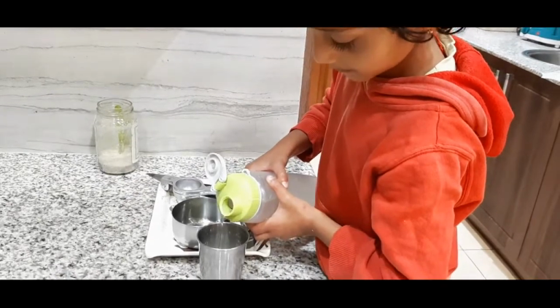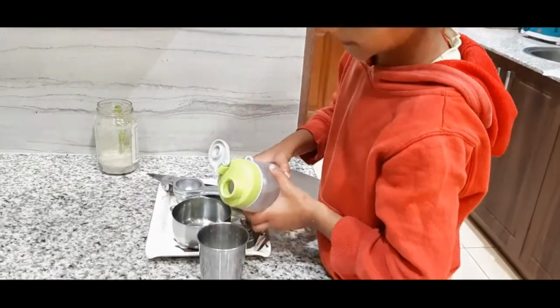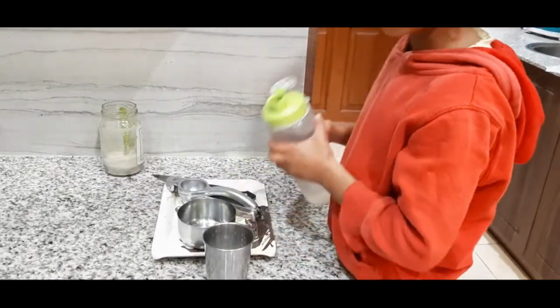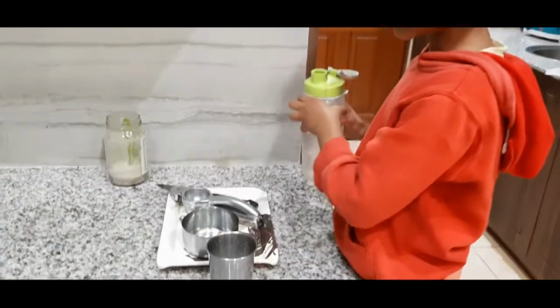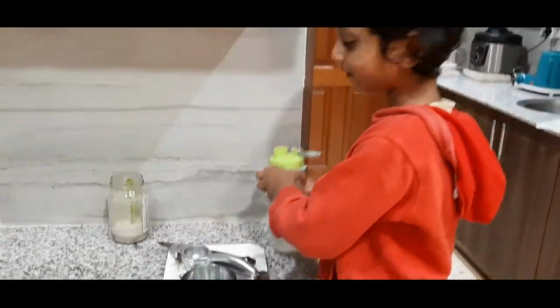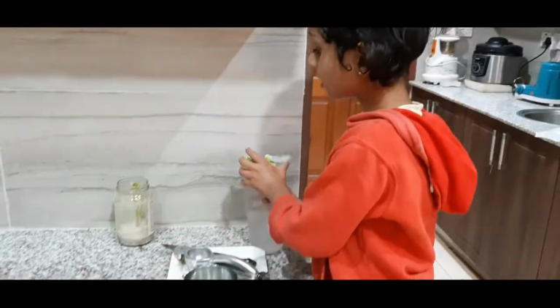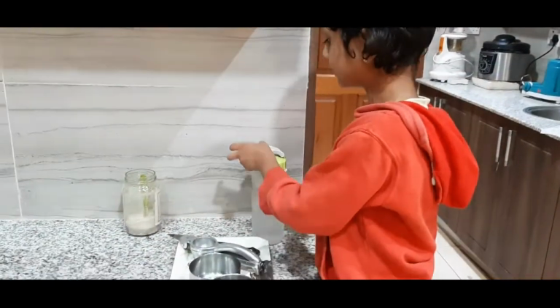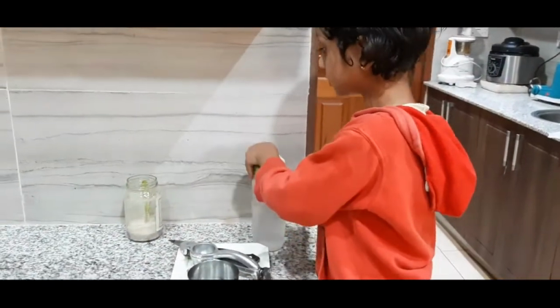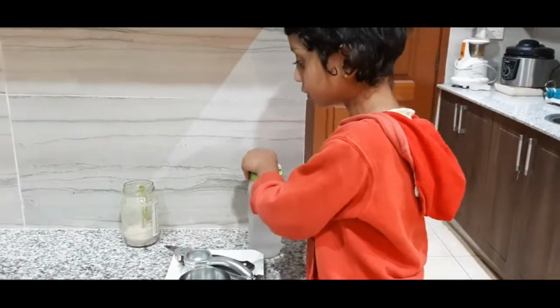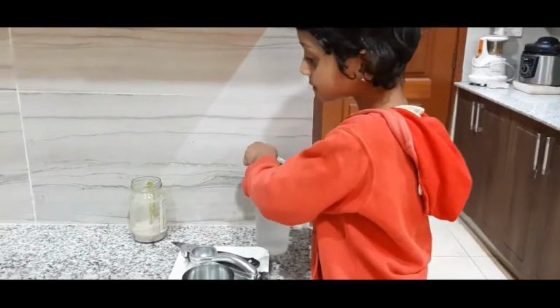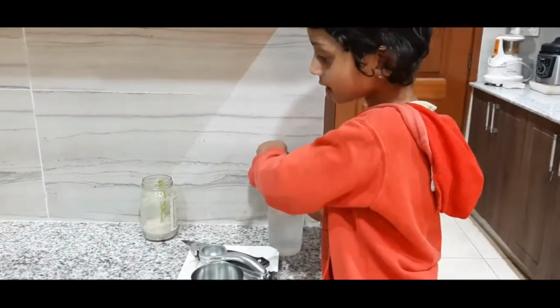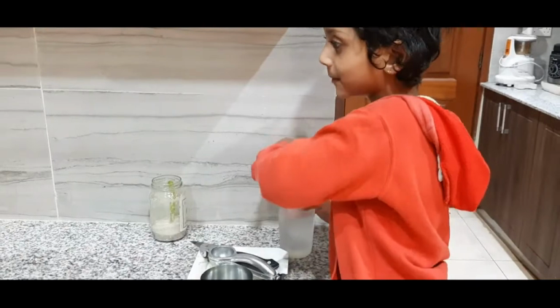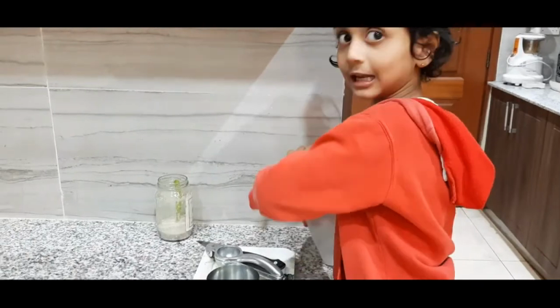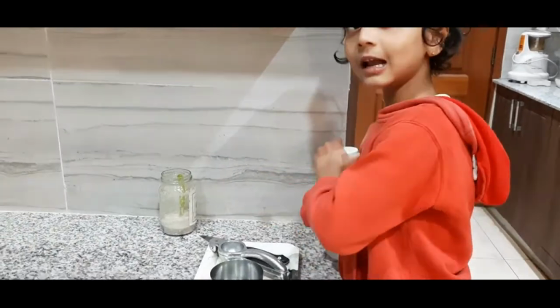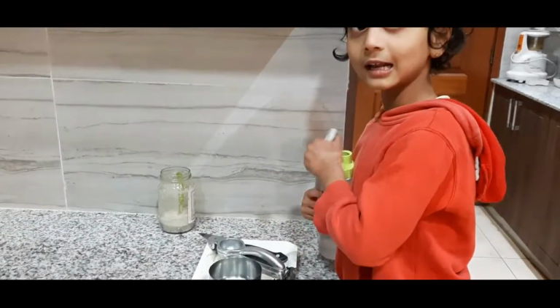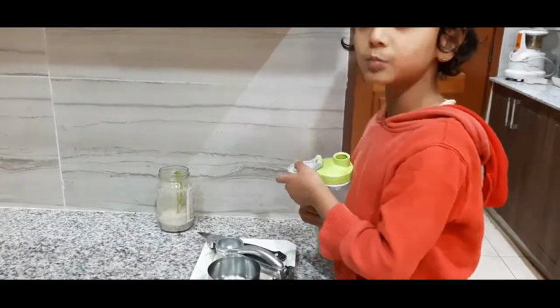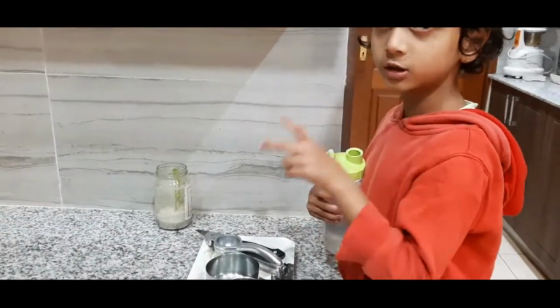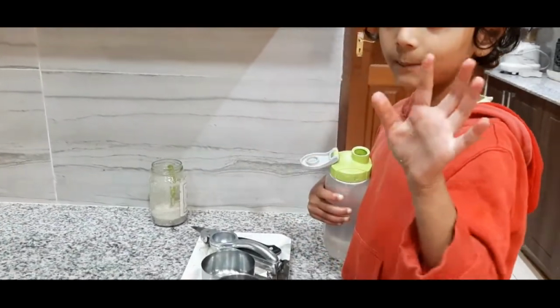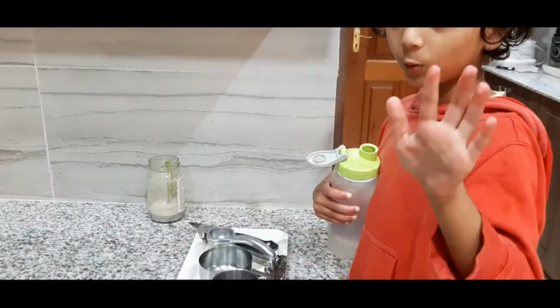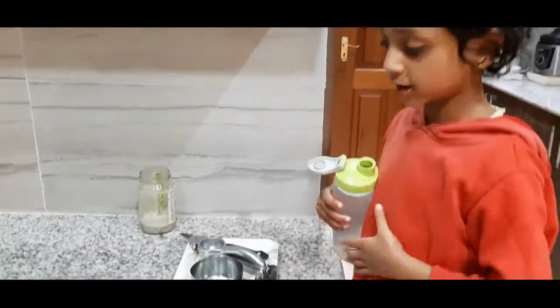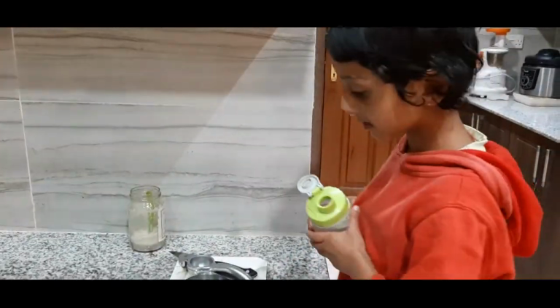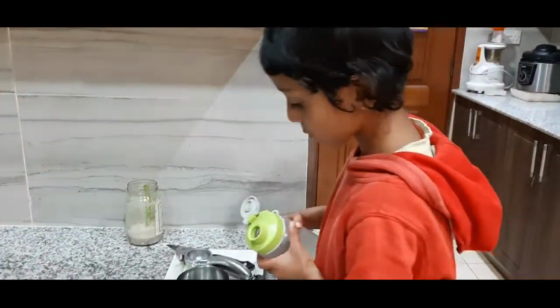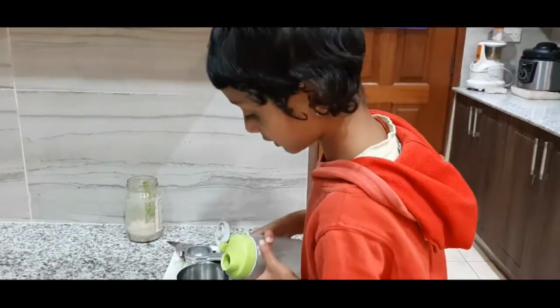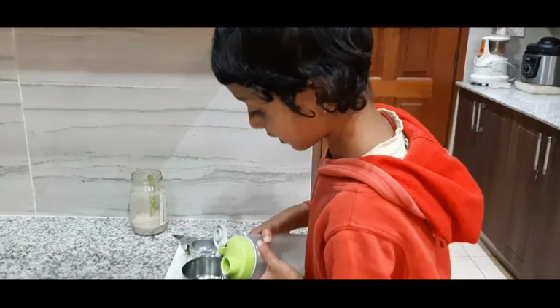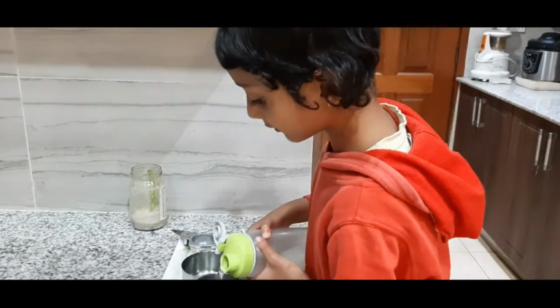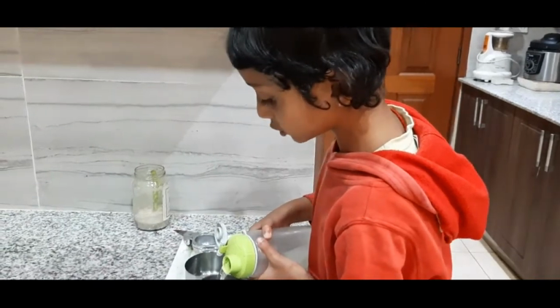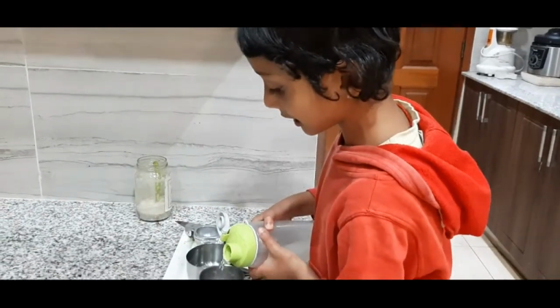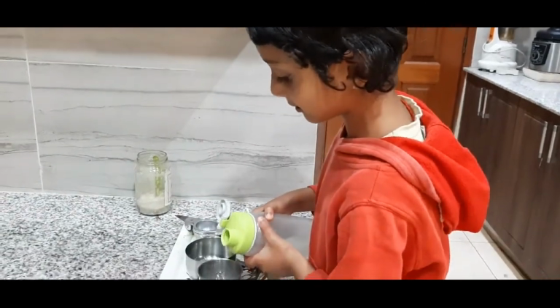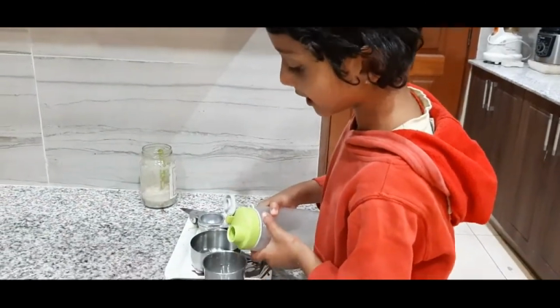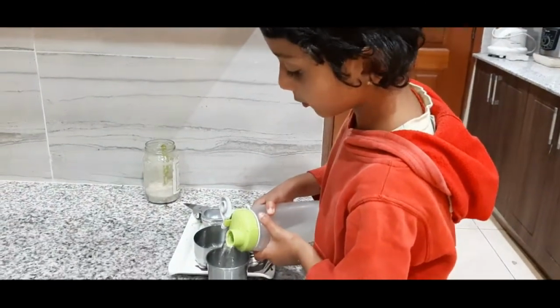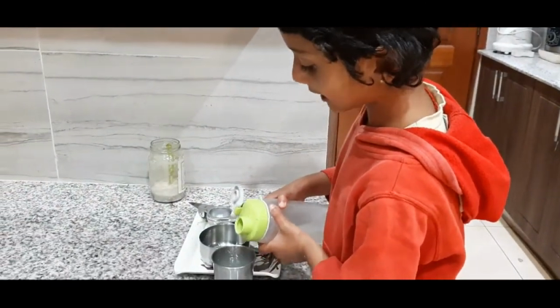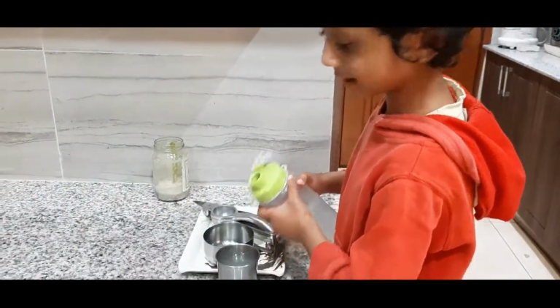That's enough, and then the taste won't come out good. But you can add a little more water so that — because we have sugar and it will make it nicer, right?